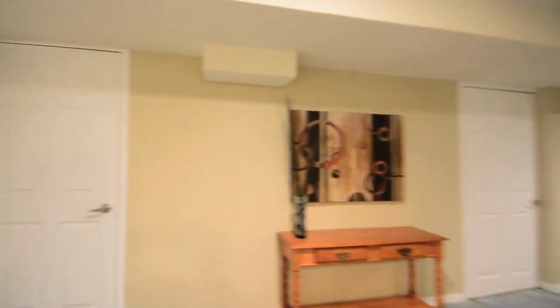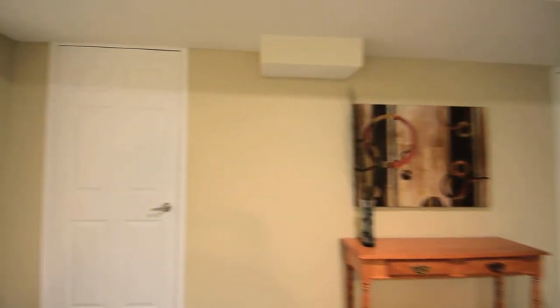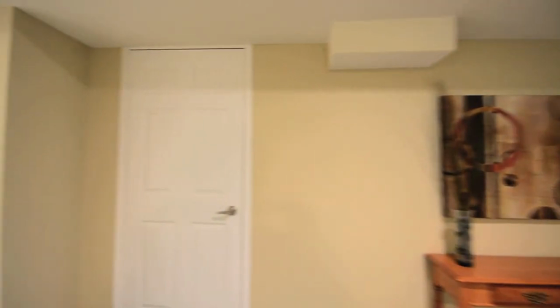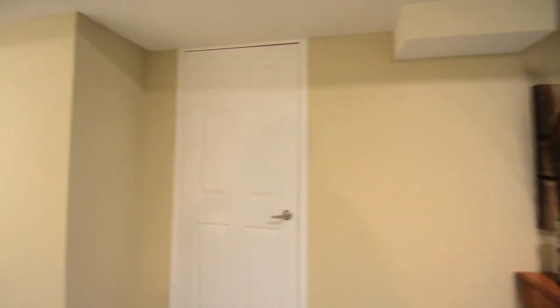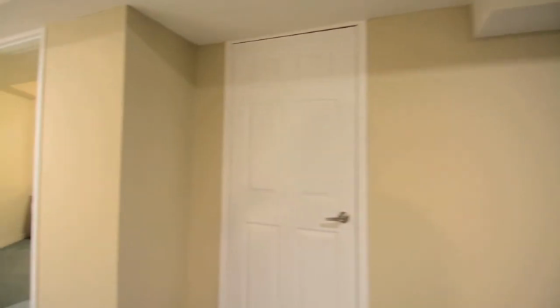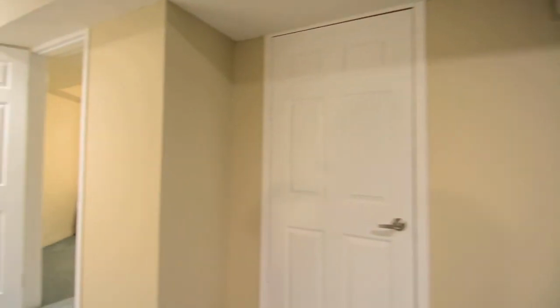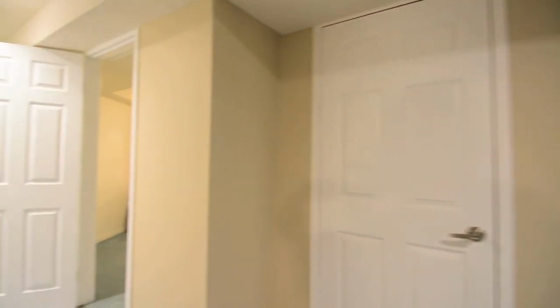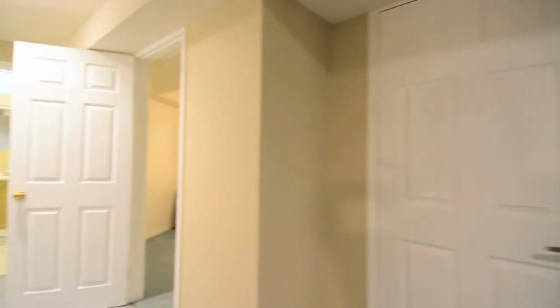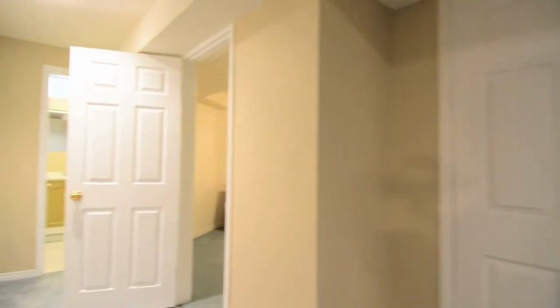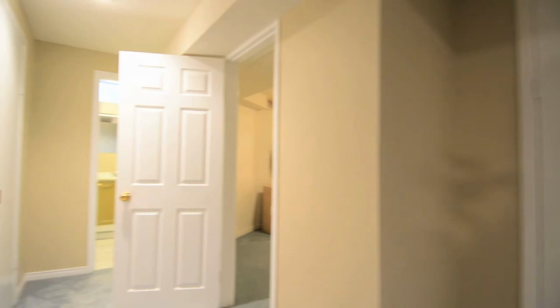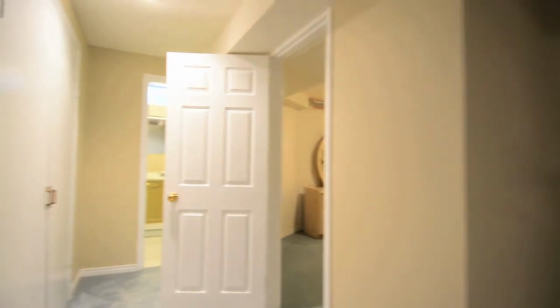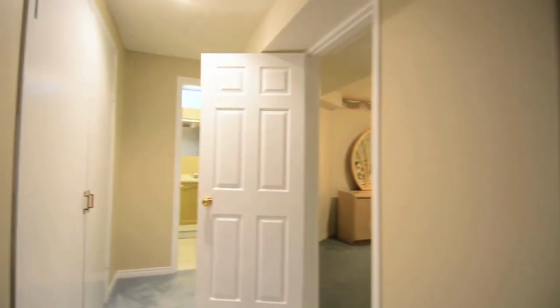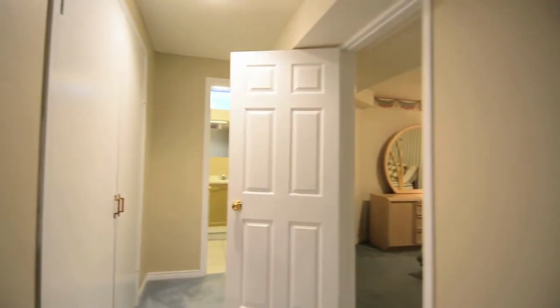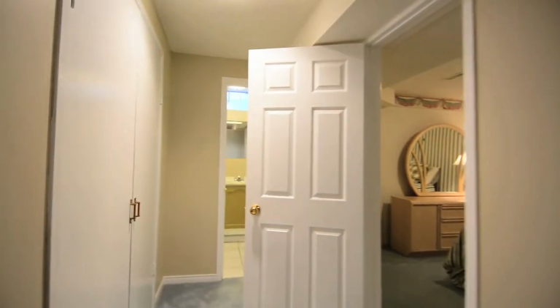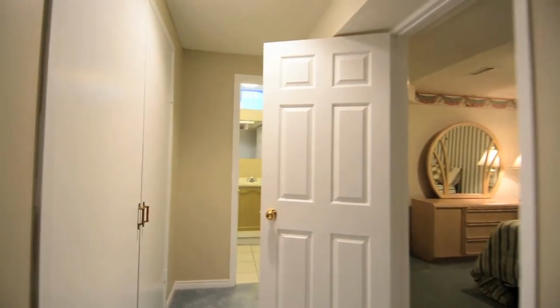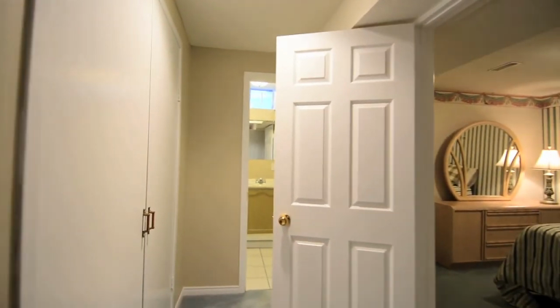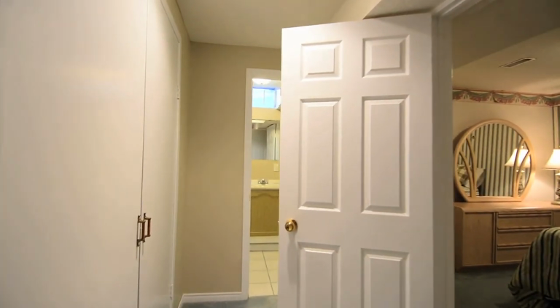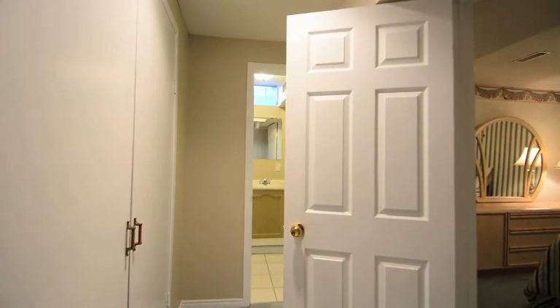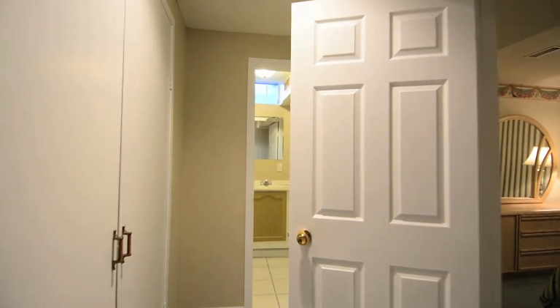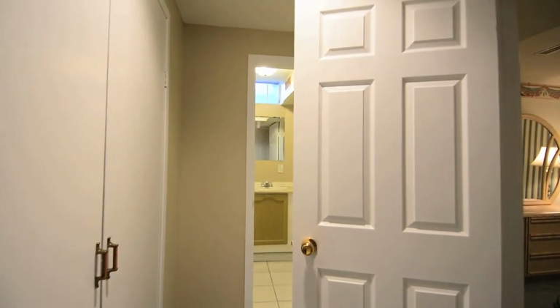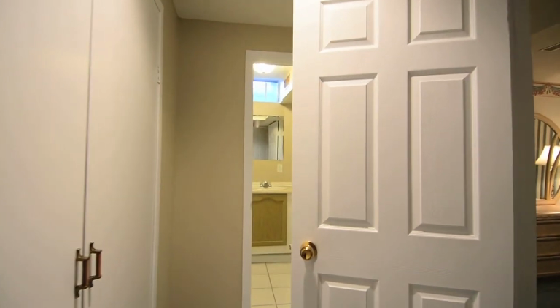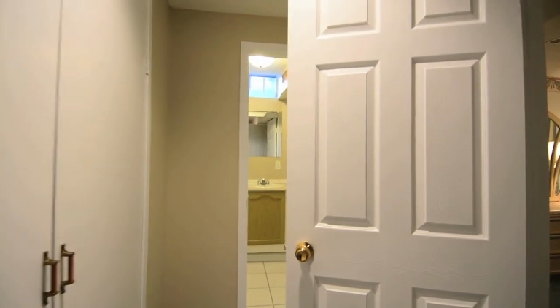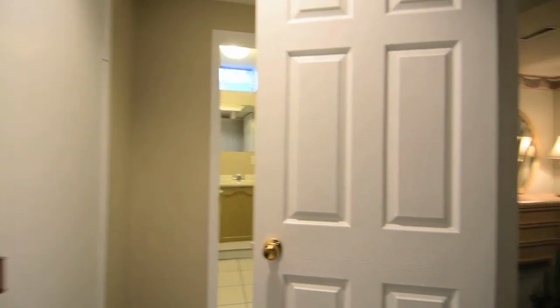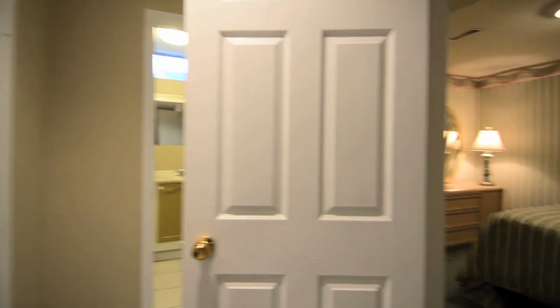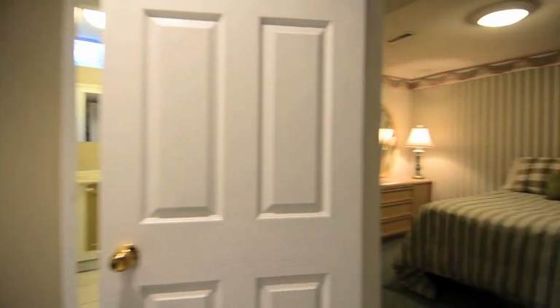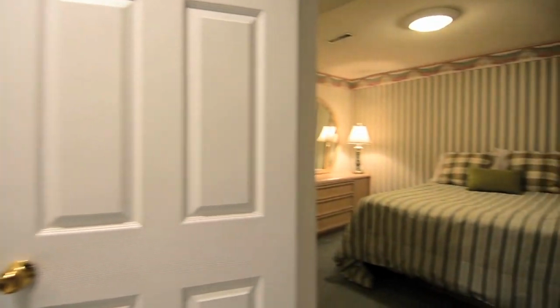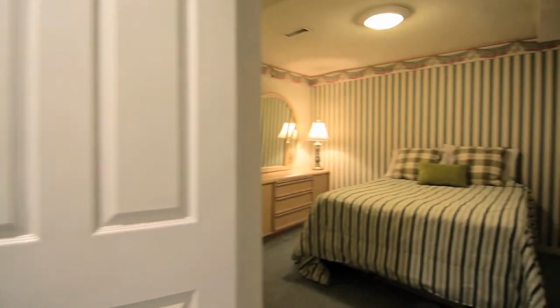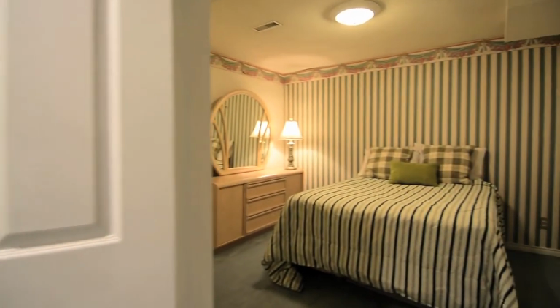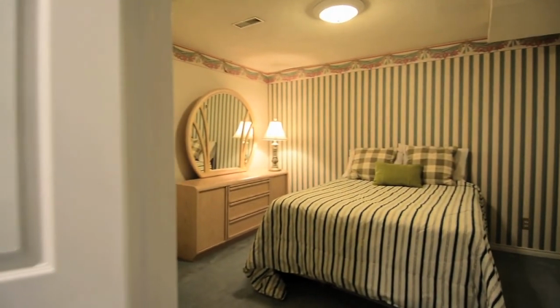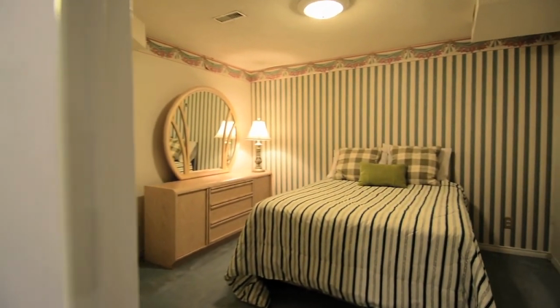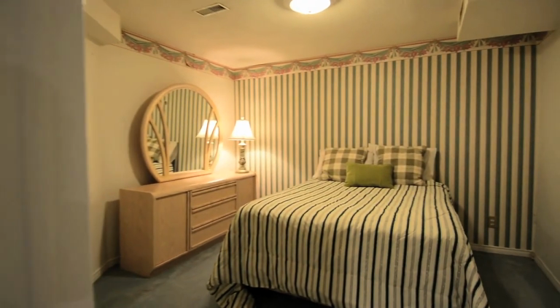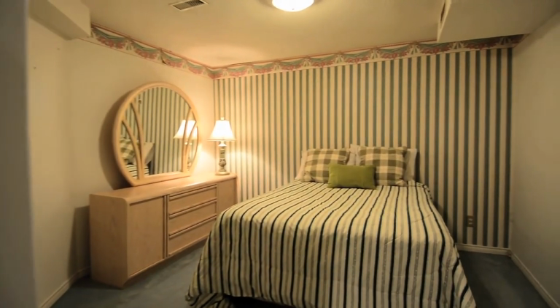Multiple closets and a cold cellar provide lots of extra household and pantry storage, and the basement is complete with a separate room ideal as a guest bedroom or home office, as well as a three-piece washroom with shower area.